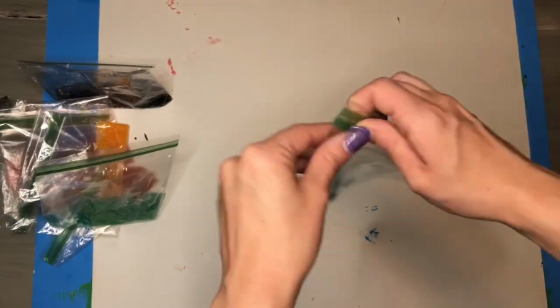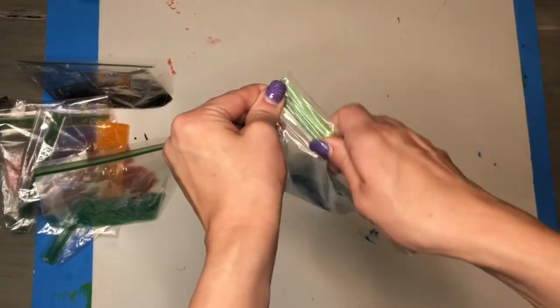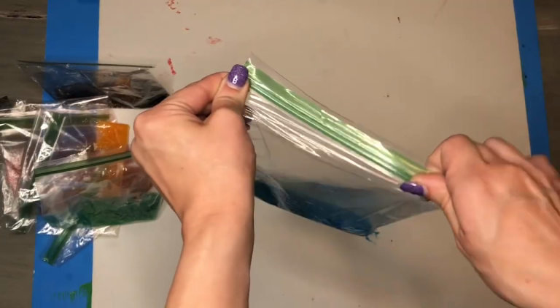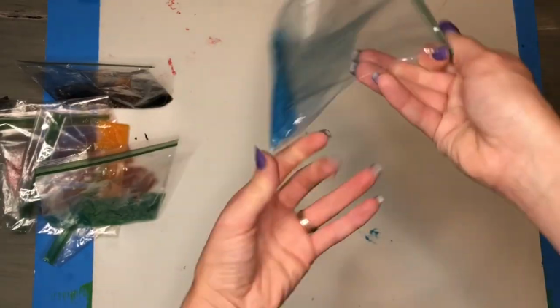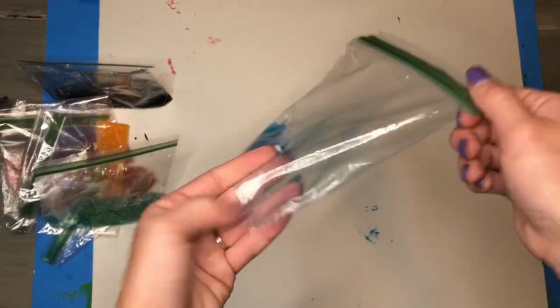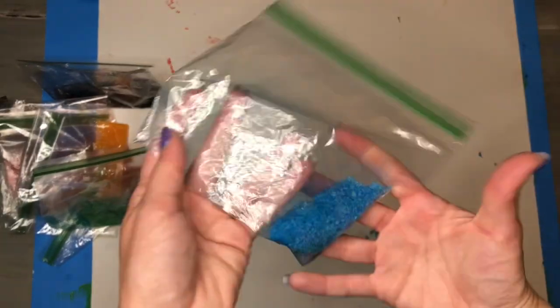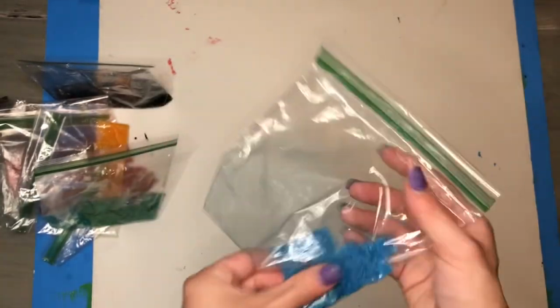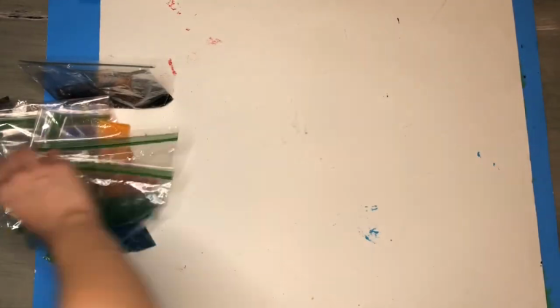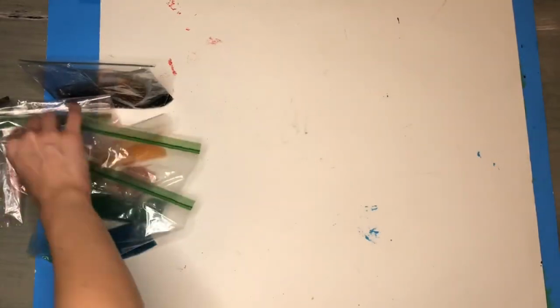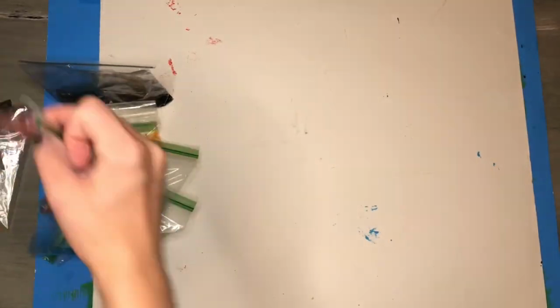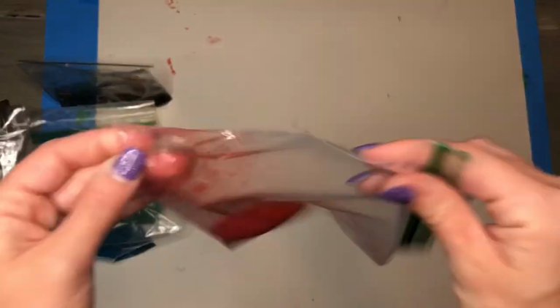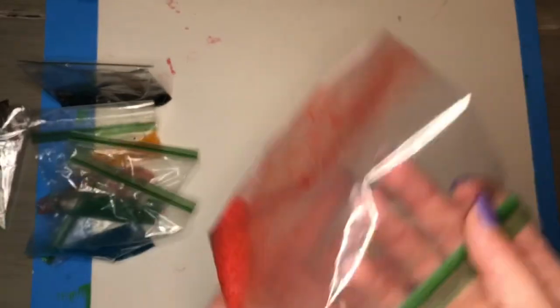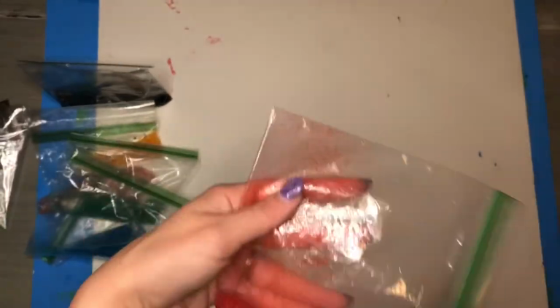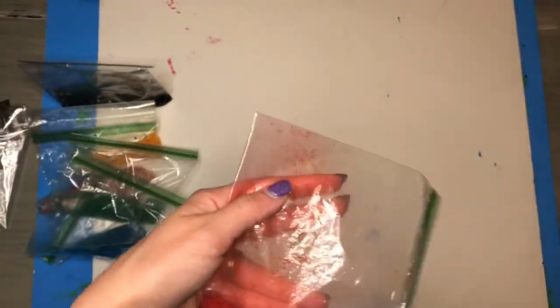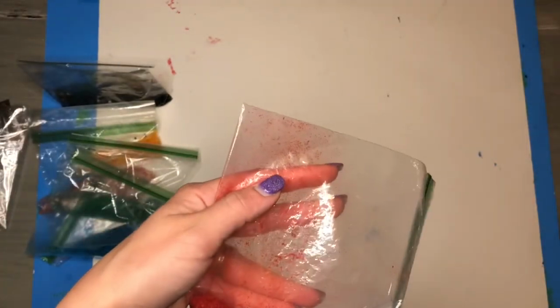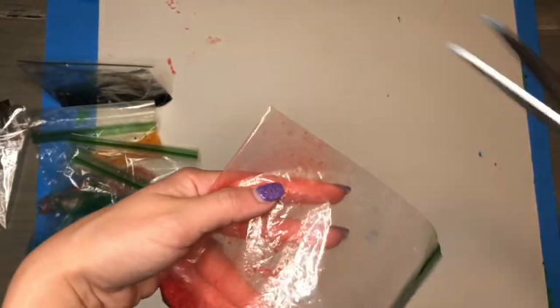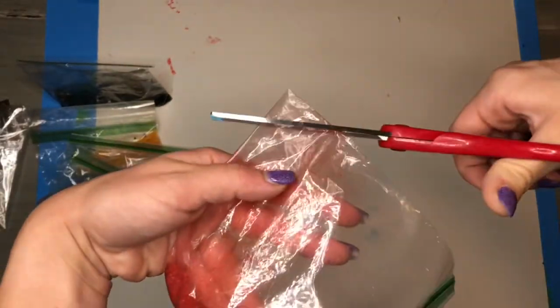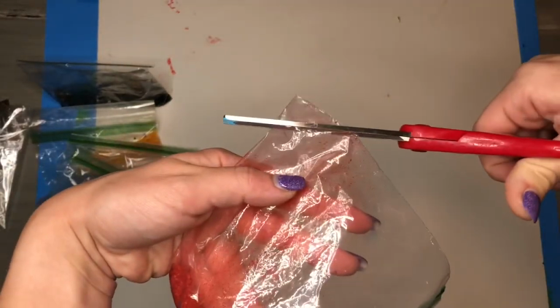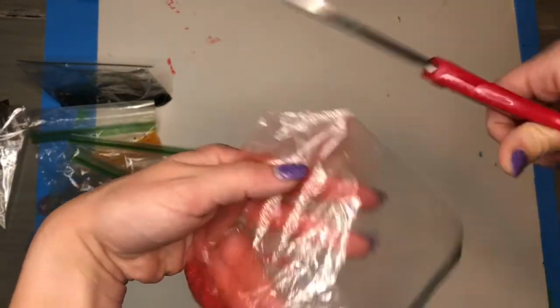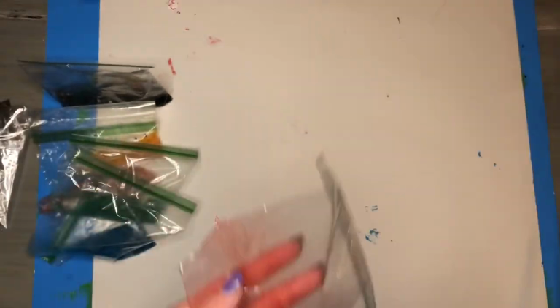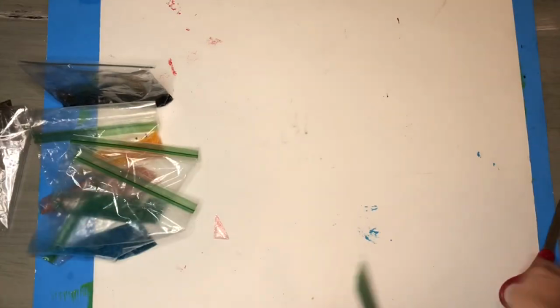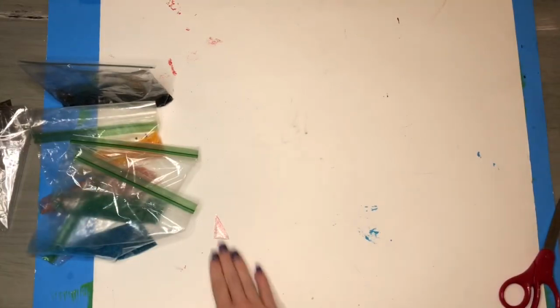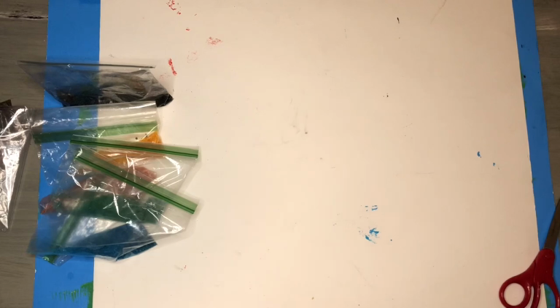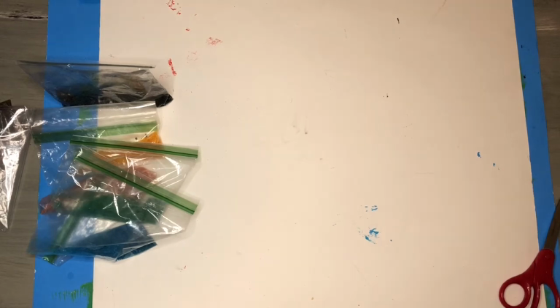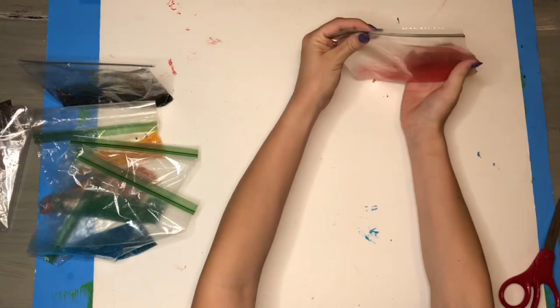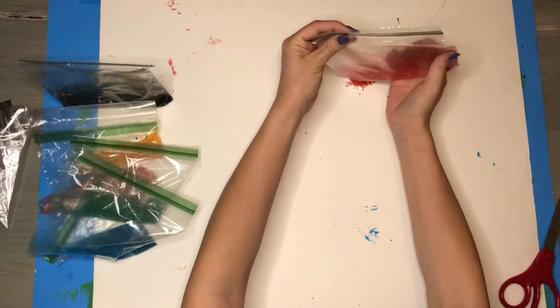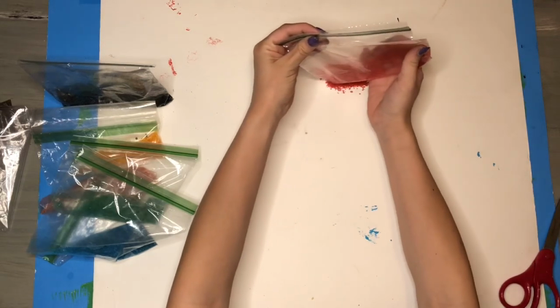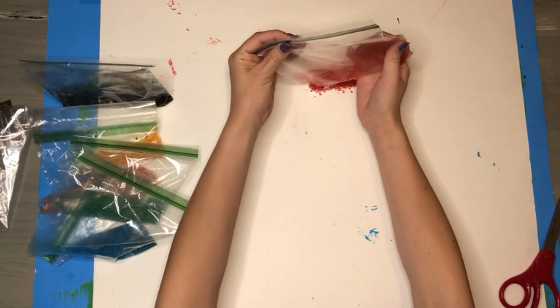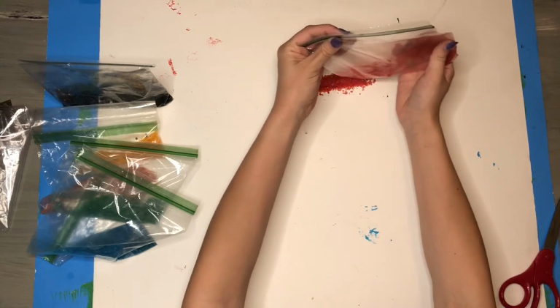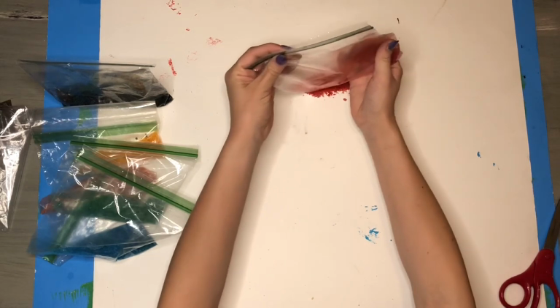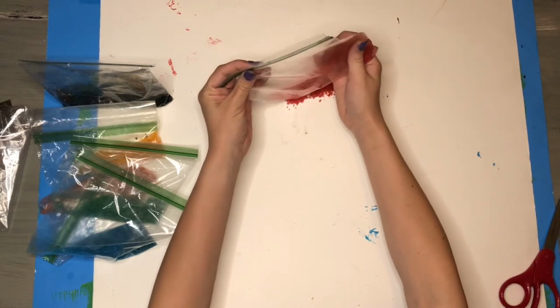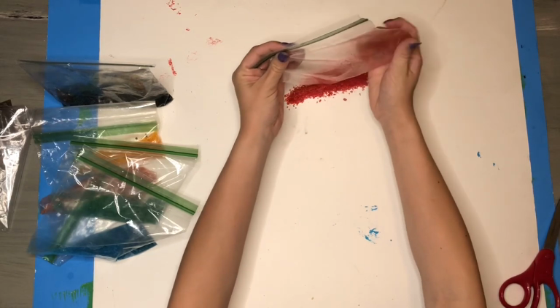I decided that the easiest way to make my crystal art would be to push all the crystals to the corner of the ziplock bag and use the other corner as the space where they would pour out. I cut that corner off with some scissors, and I was easily able to pour the crystals out of that corner and better control where they were landing.